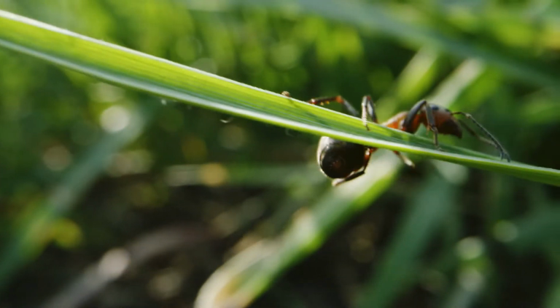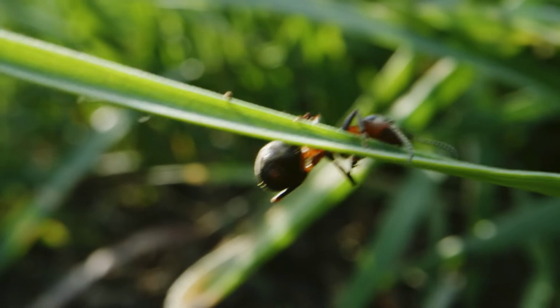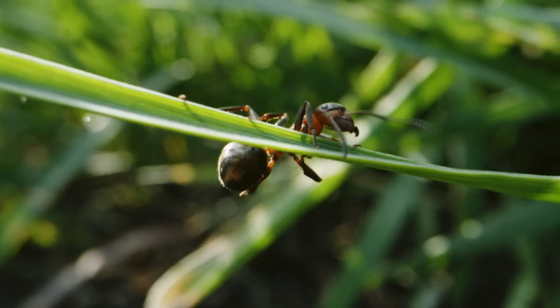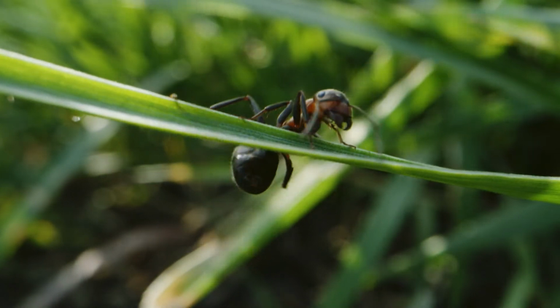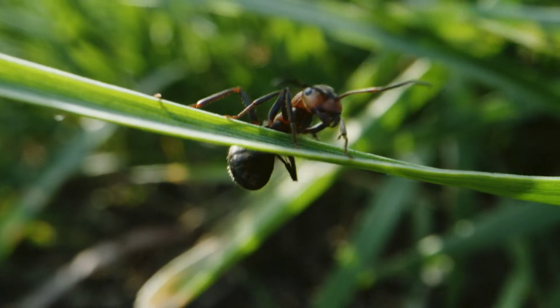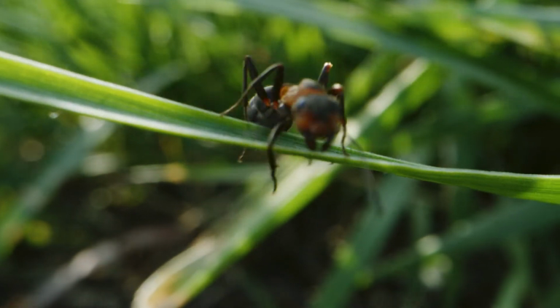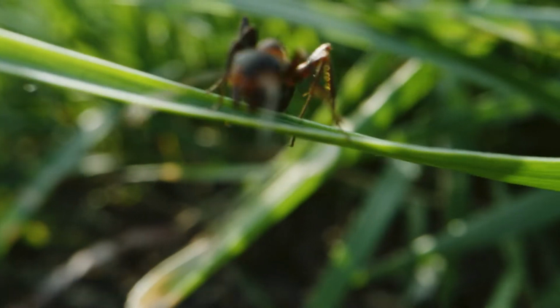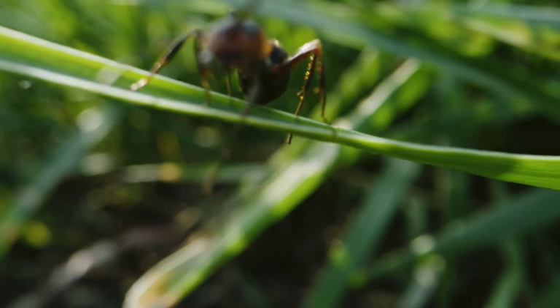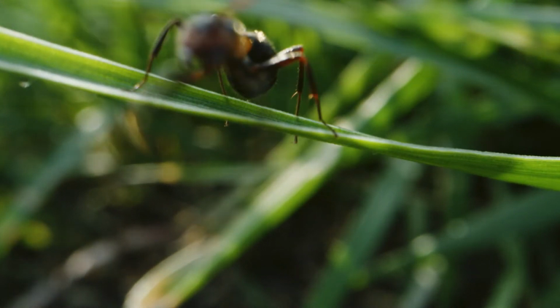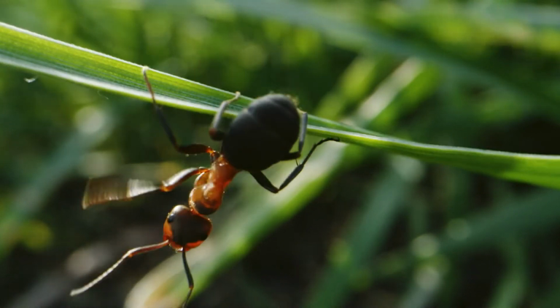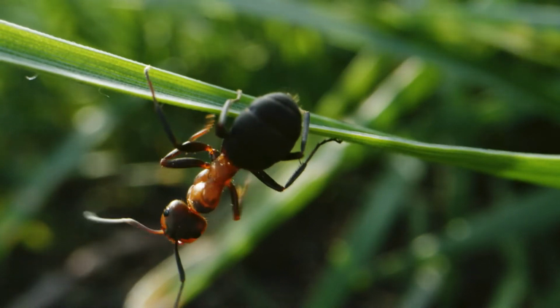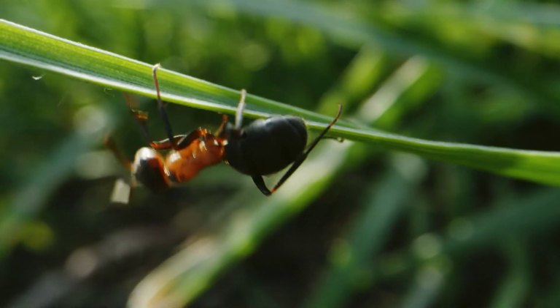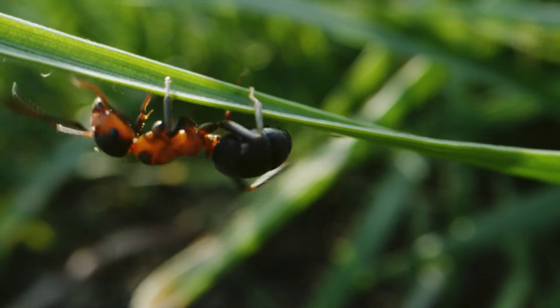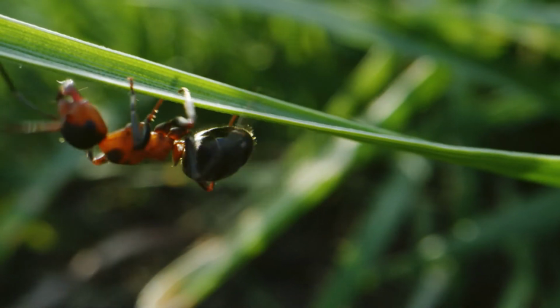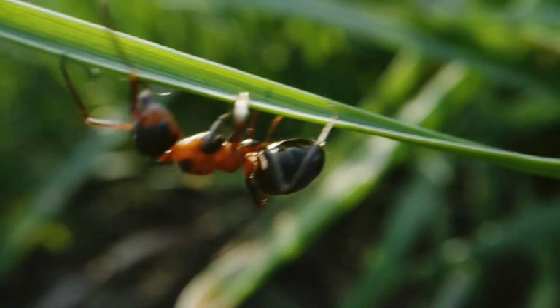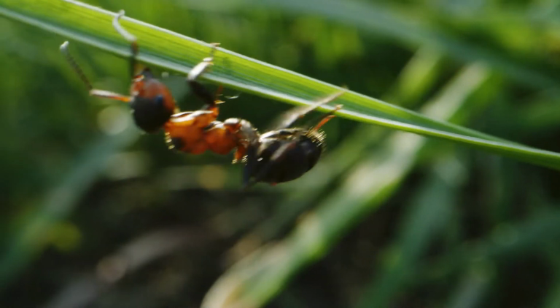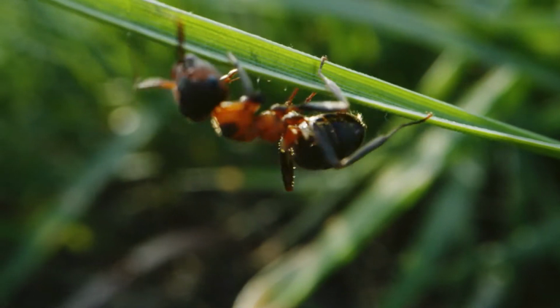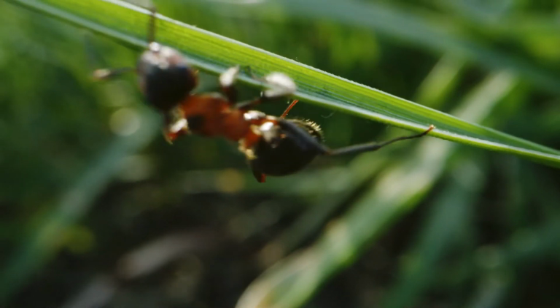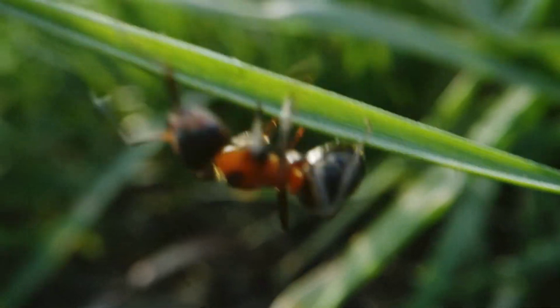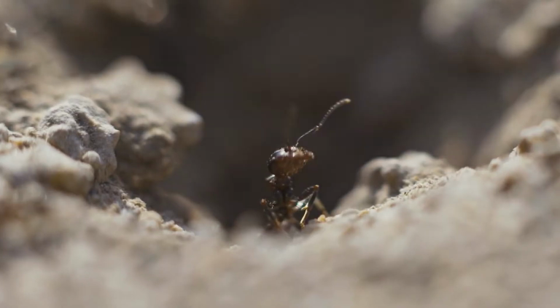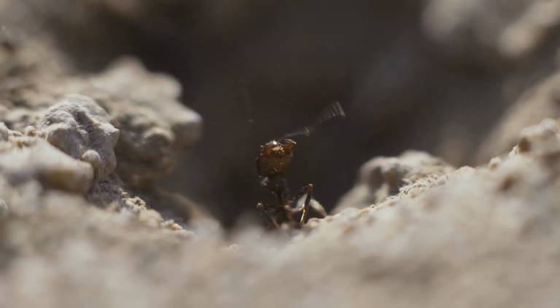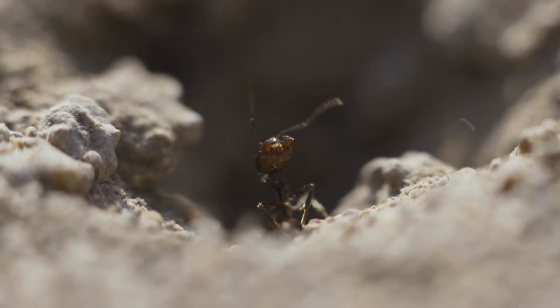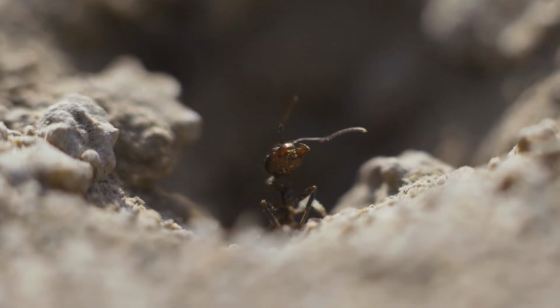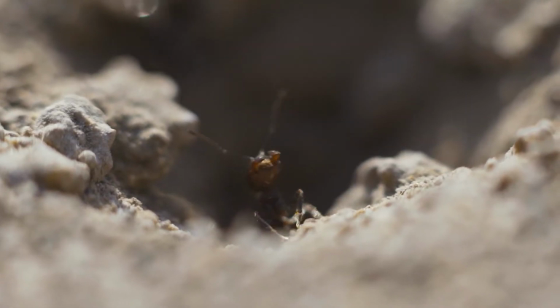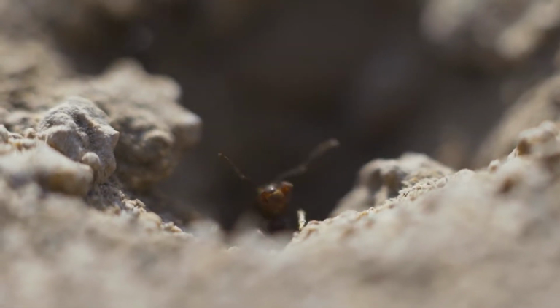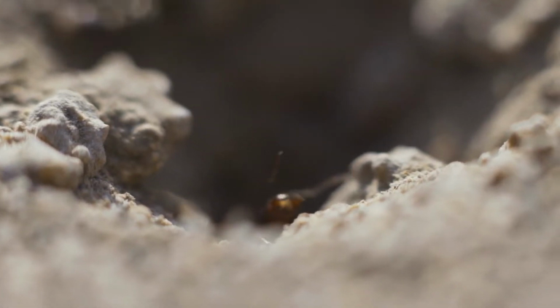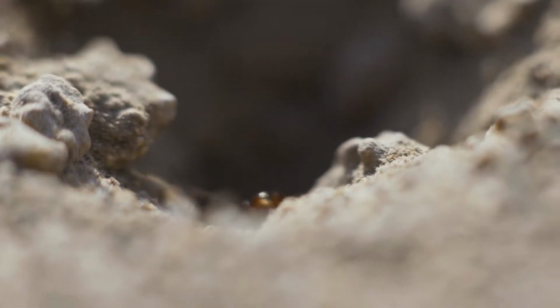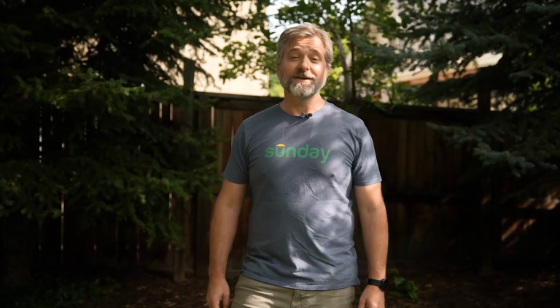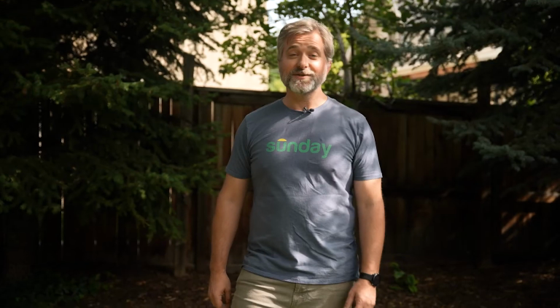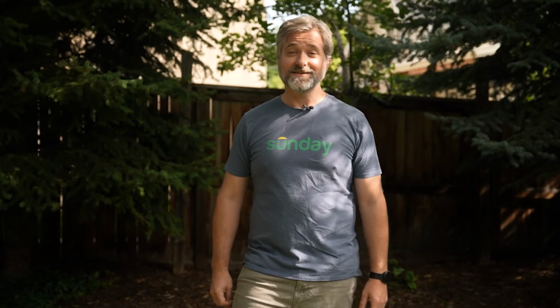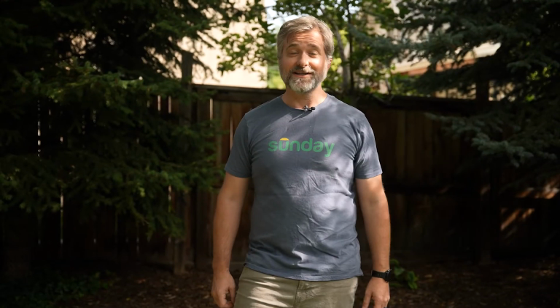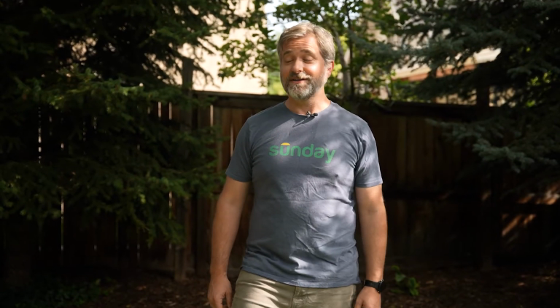Red imported fire ants and harvester ants are both known for painful stings, and they can leave unsightly mounds and bare patches in your lawn. Luckily, you don't need harsh pesticides to get rid of them.